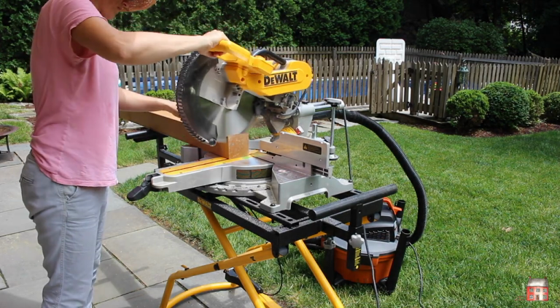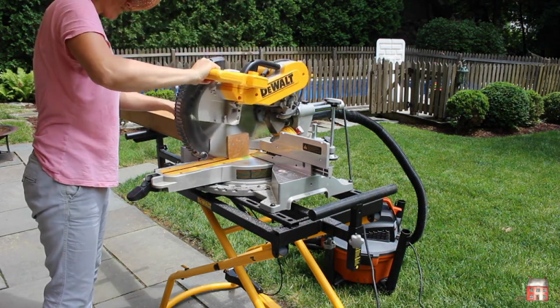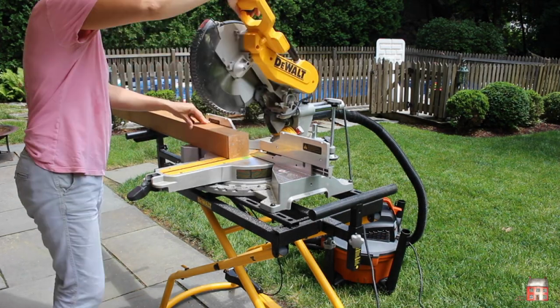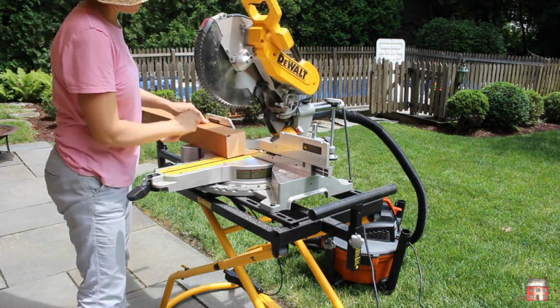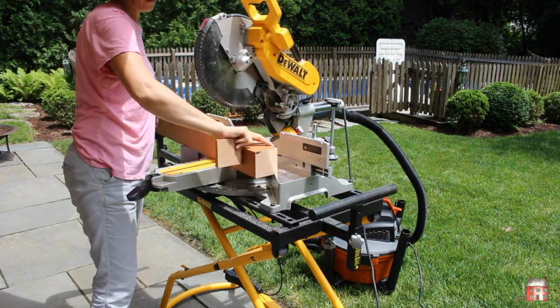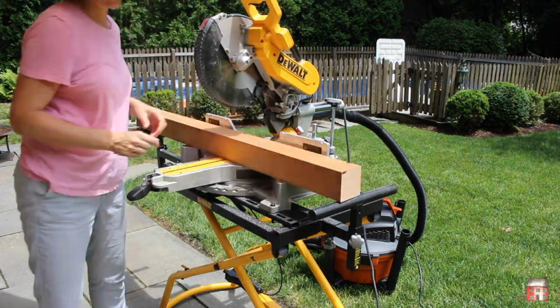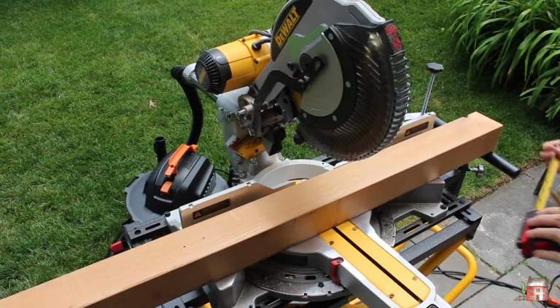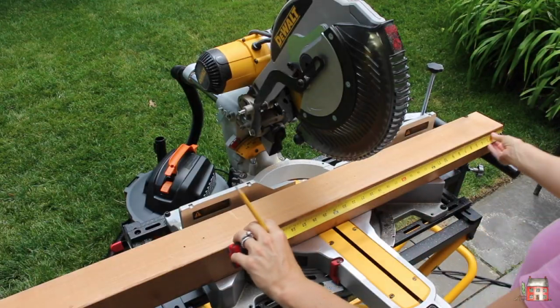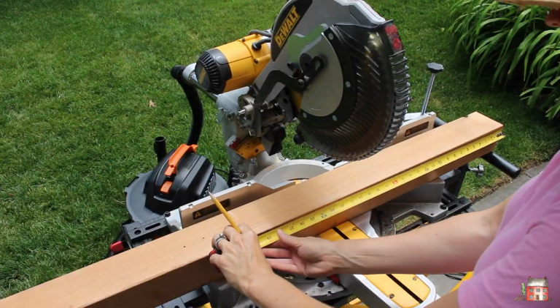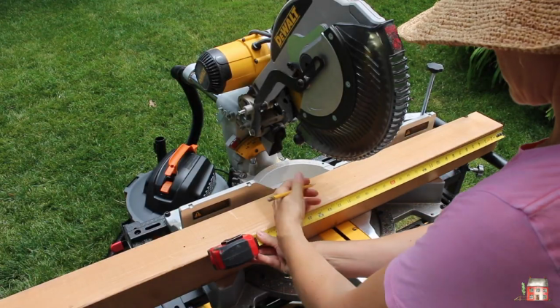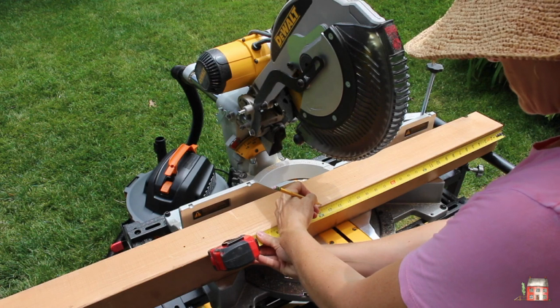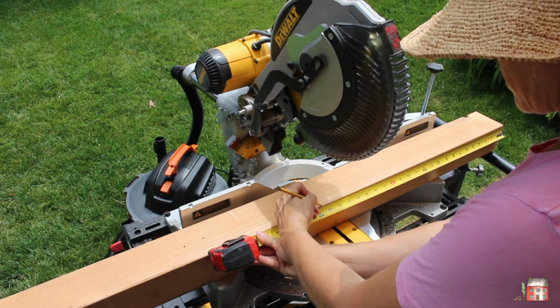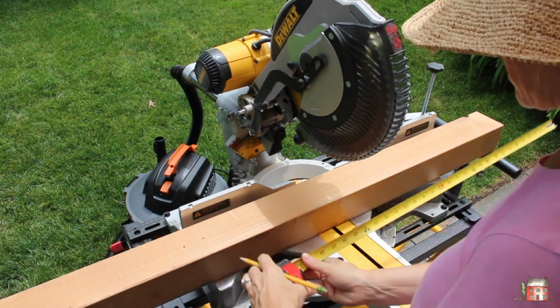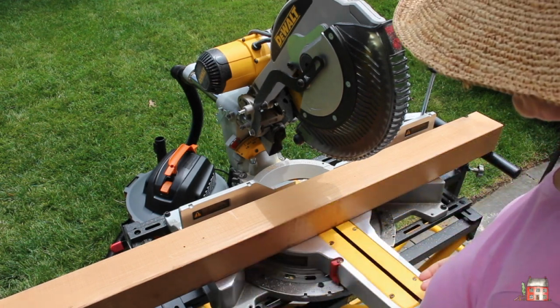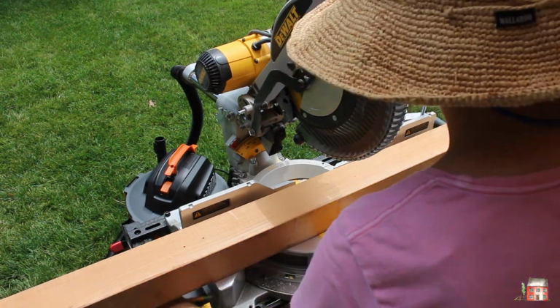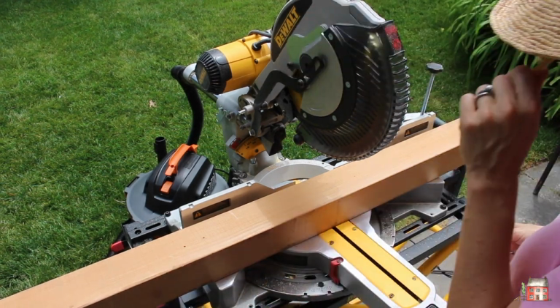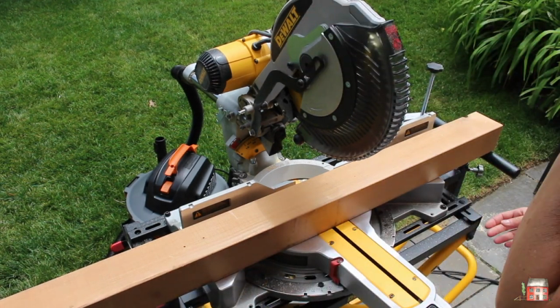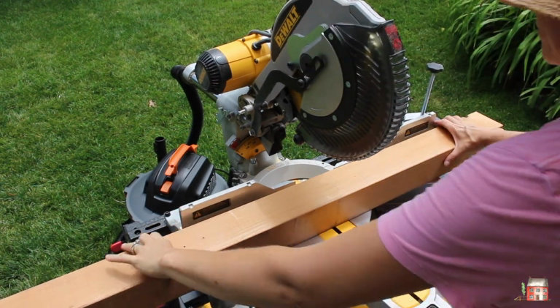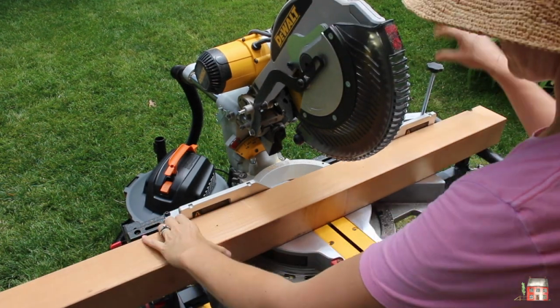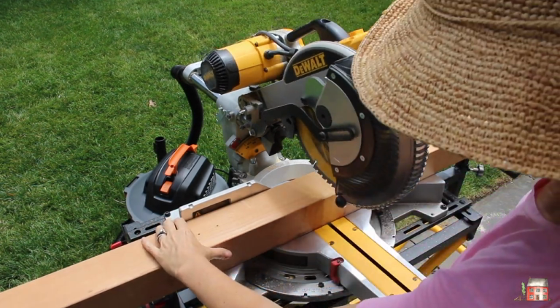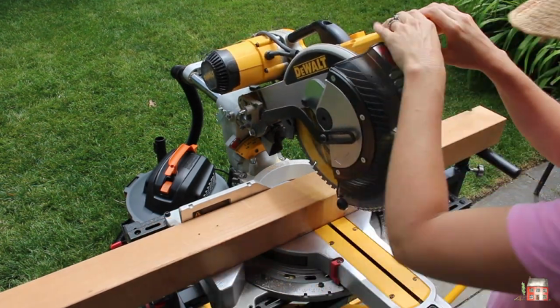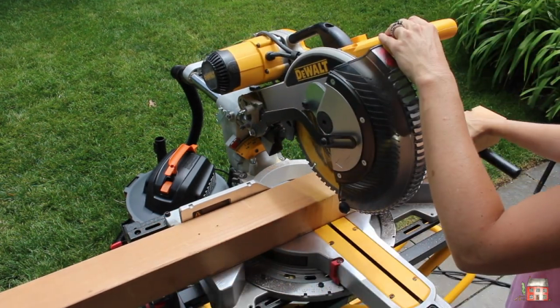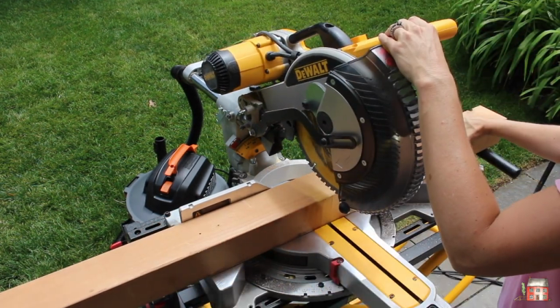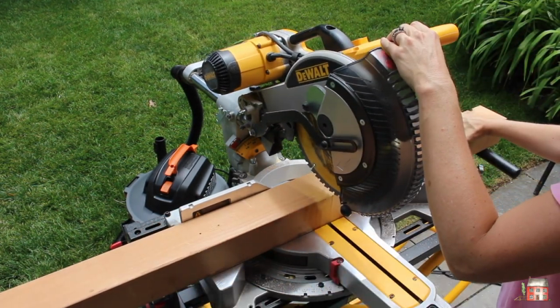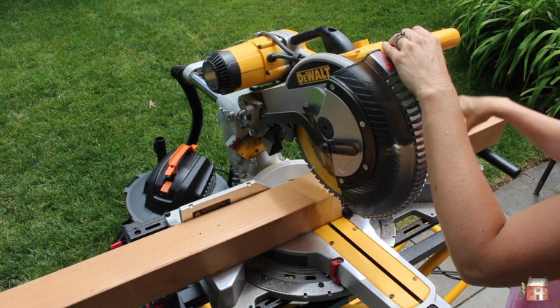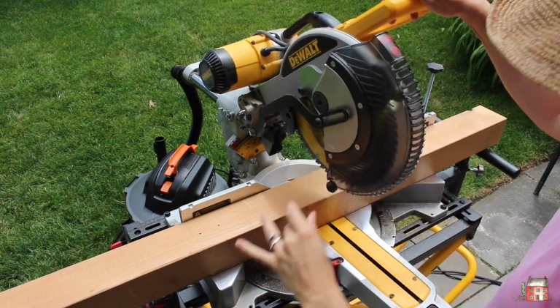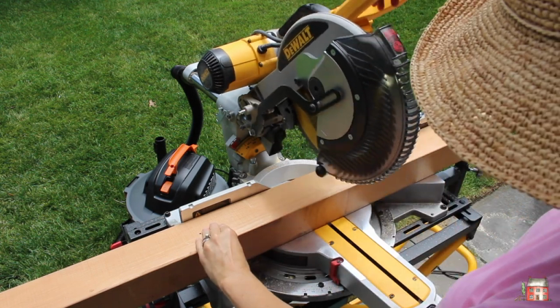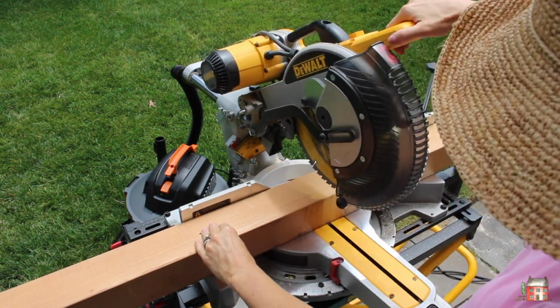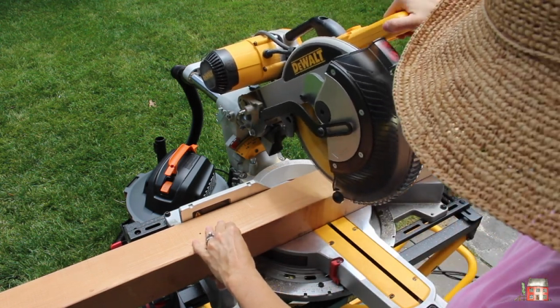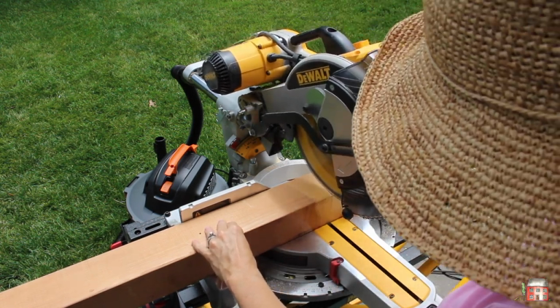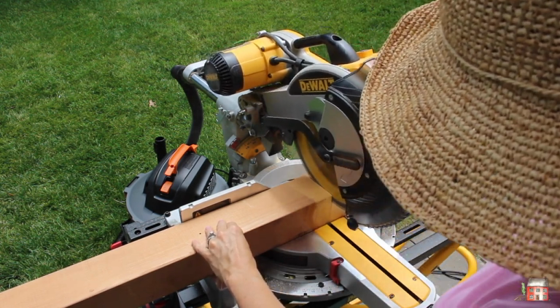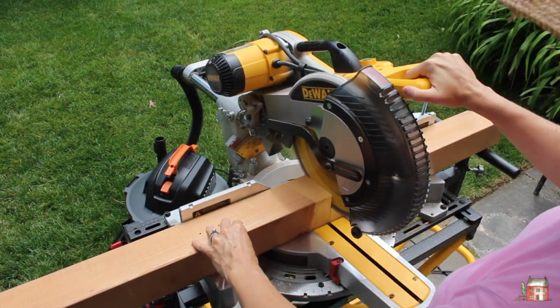I have it hooked up to a shop vac because I feel like the dust bag doesn't have a very big capacity. So when you're making a lot of cuts and you just want to get rid of all that sawdust, it's just easier.